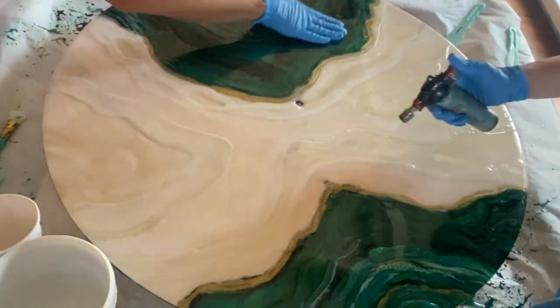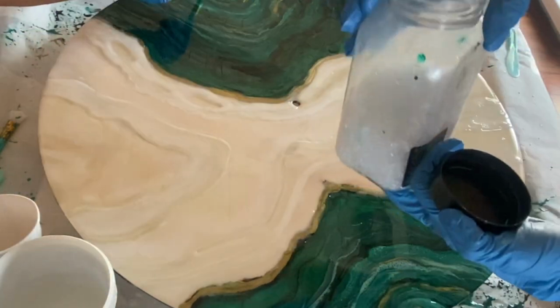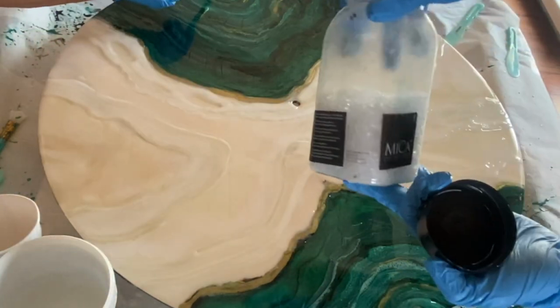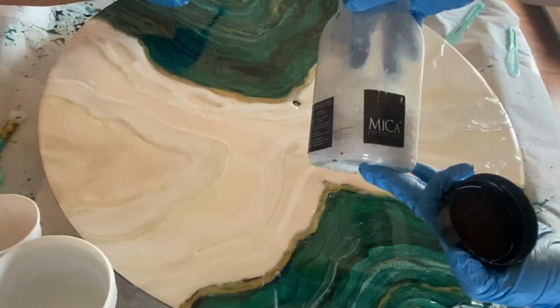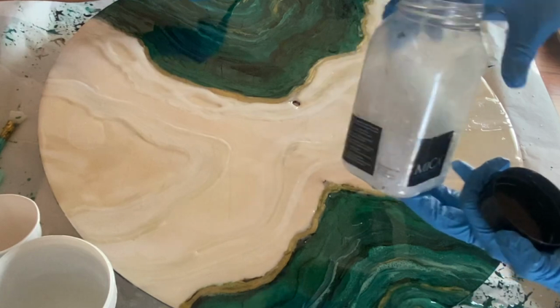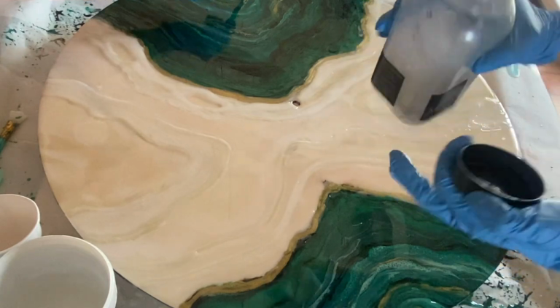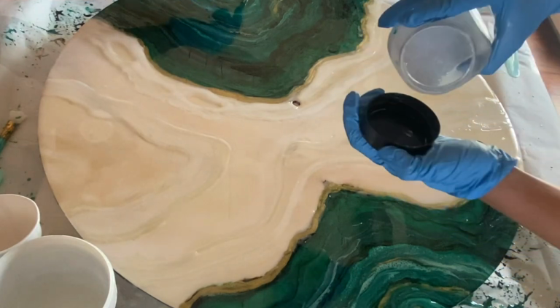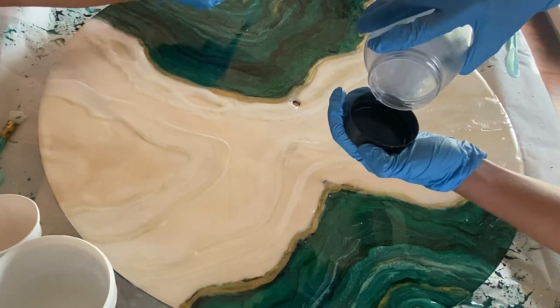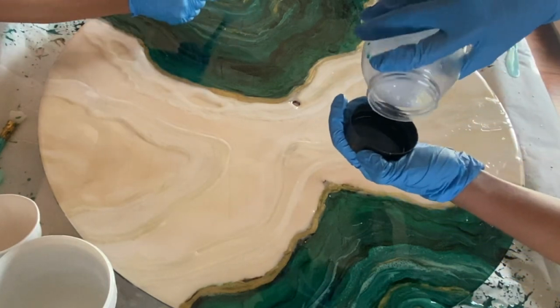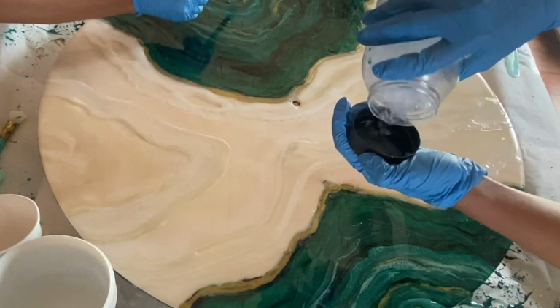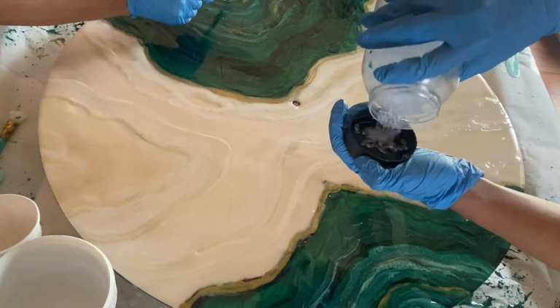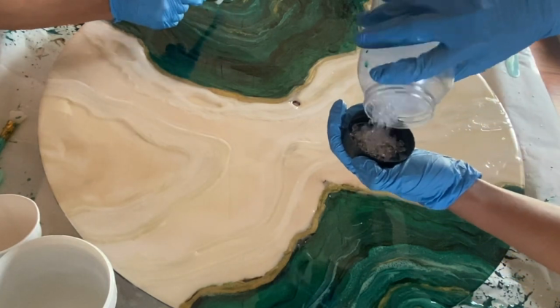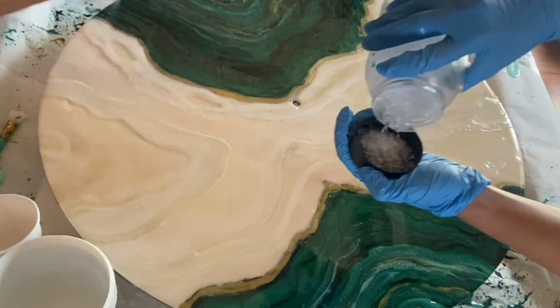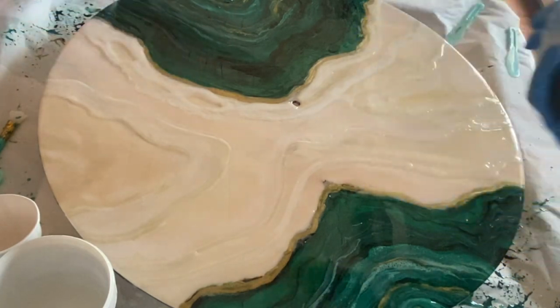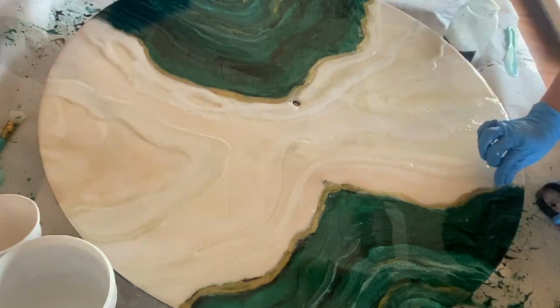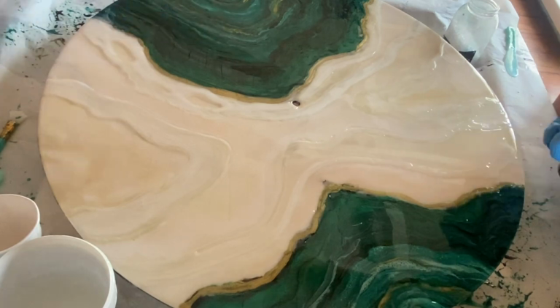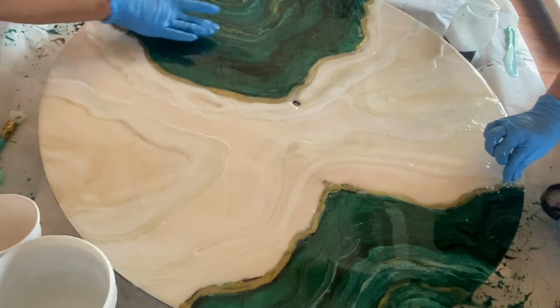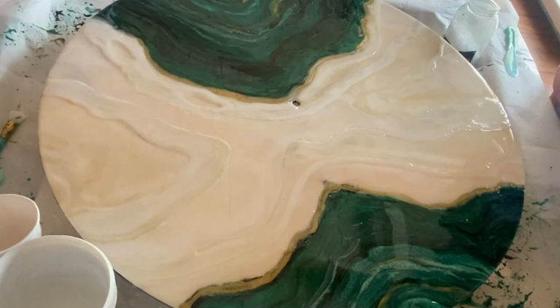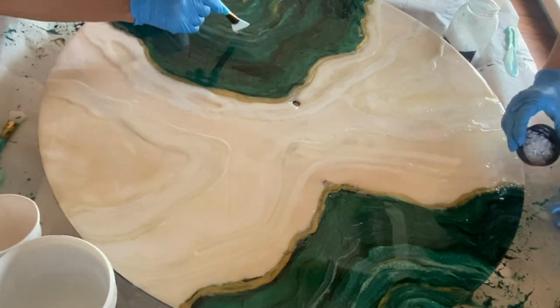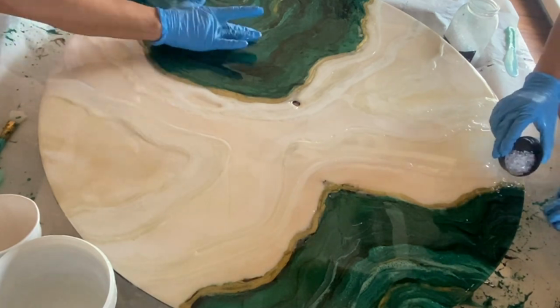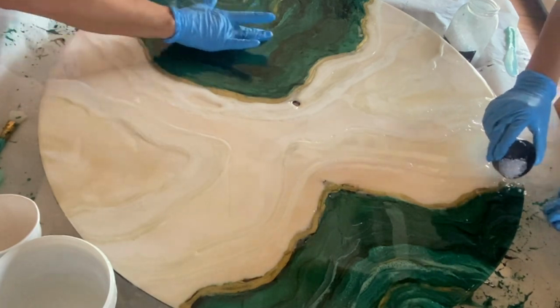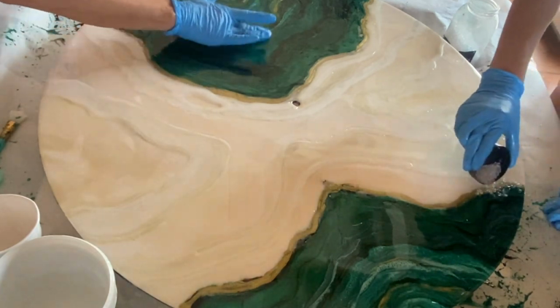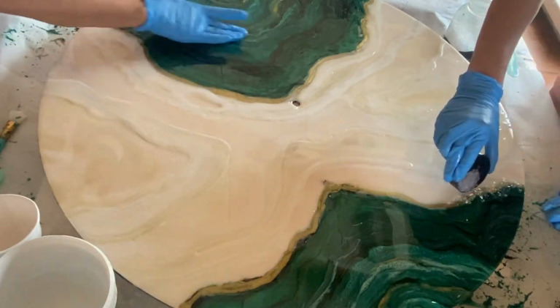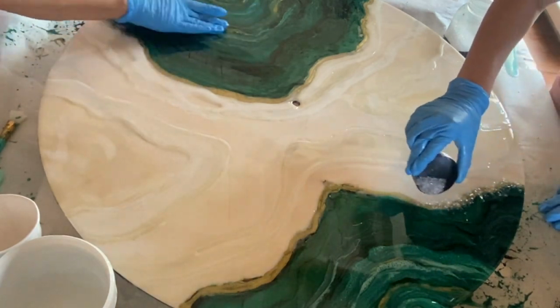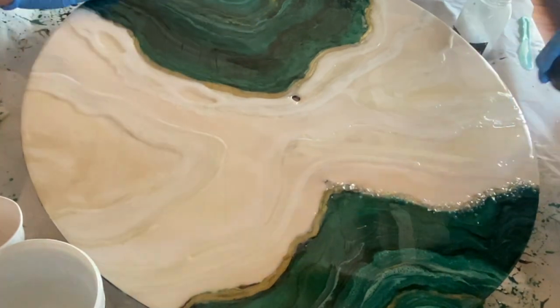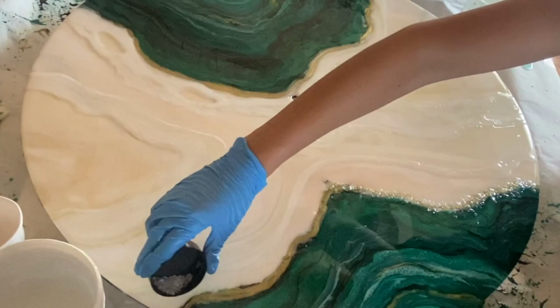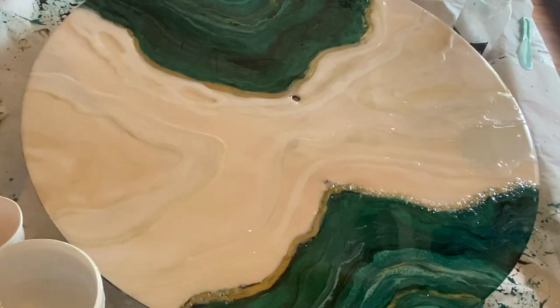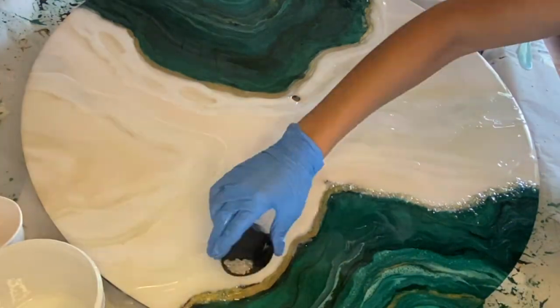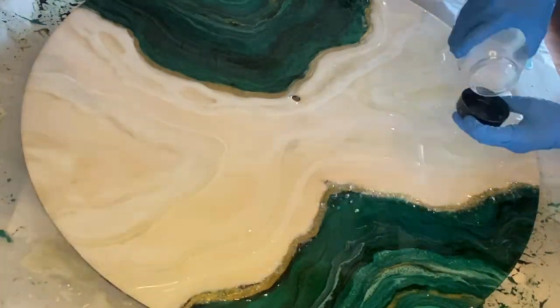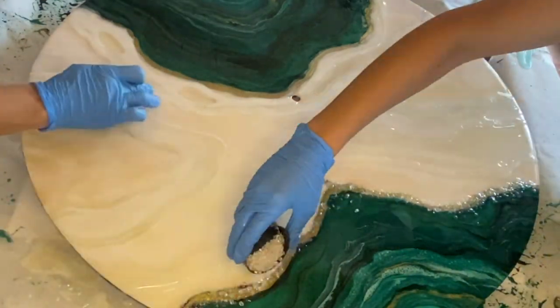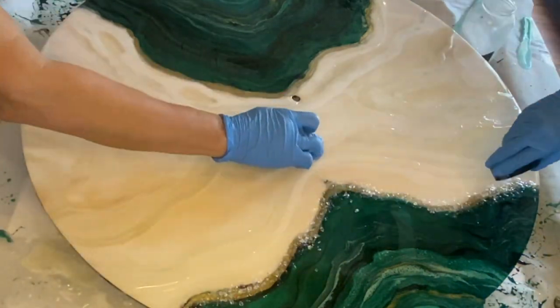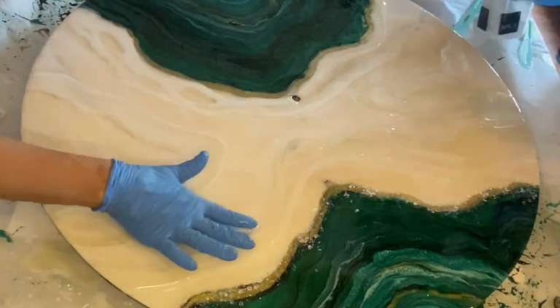Then I started to apply some glass on the outer area of the geode. To make the application easy, I'm pouring the glass pieces from the bottle into the cap and using the cap to add the glass pieces to the clock.